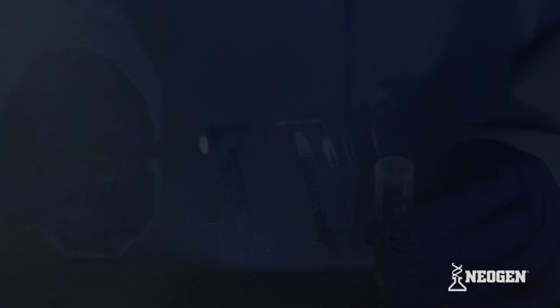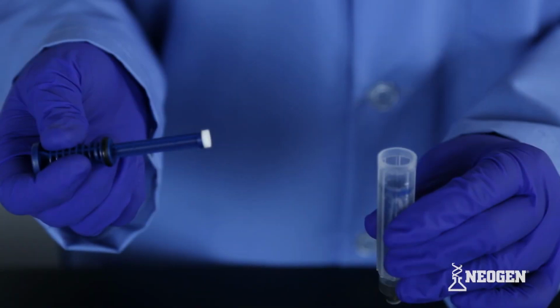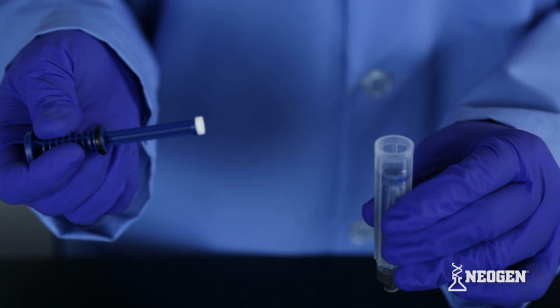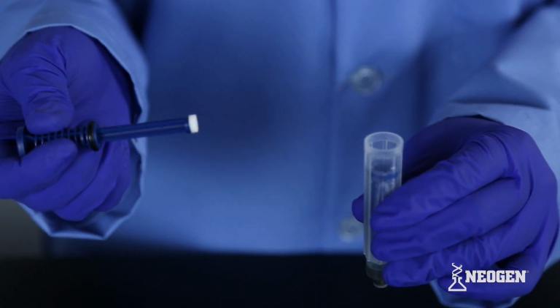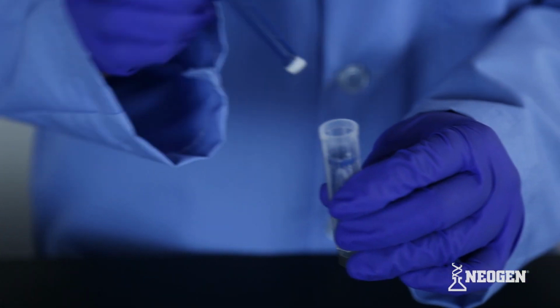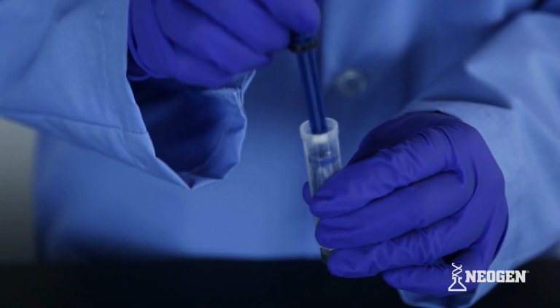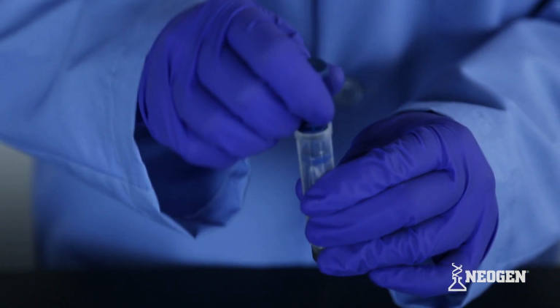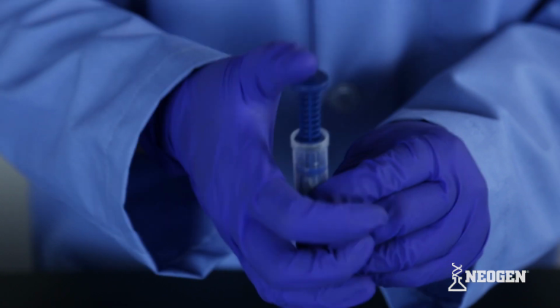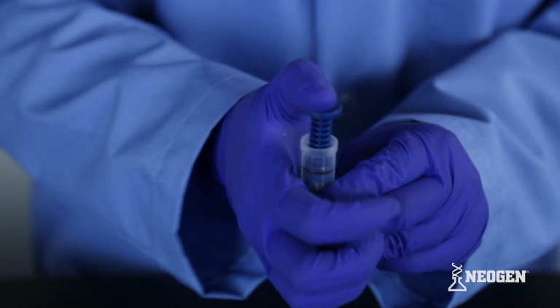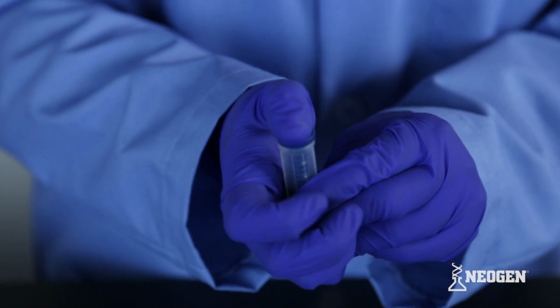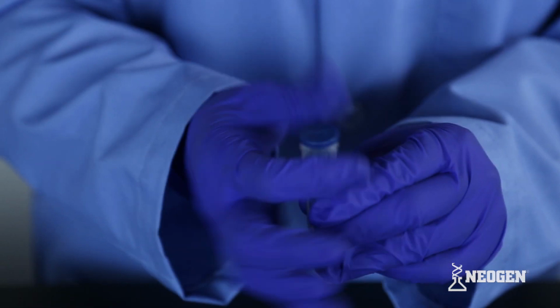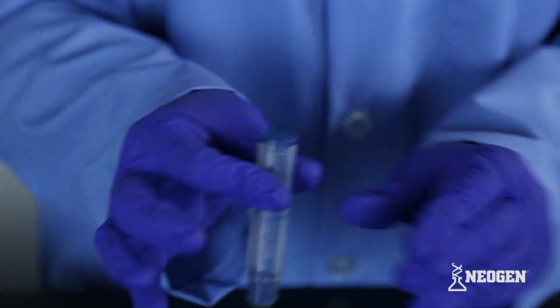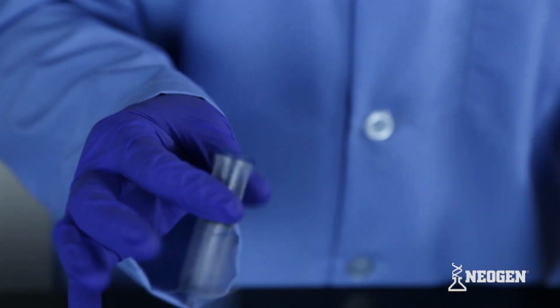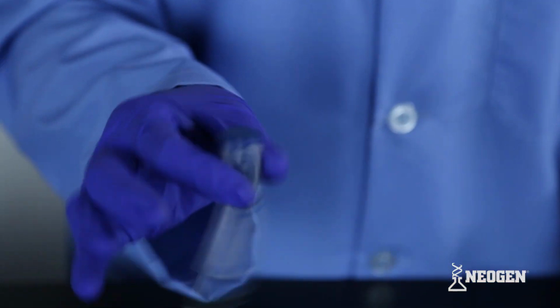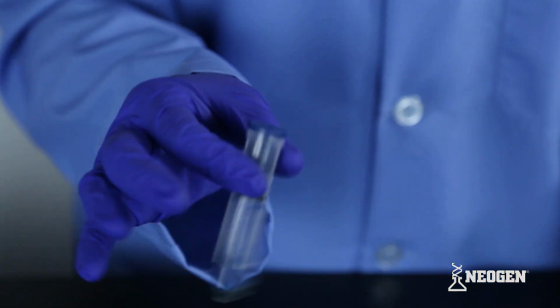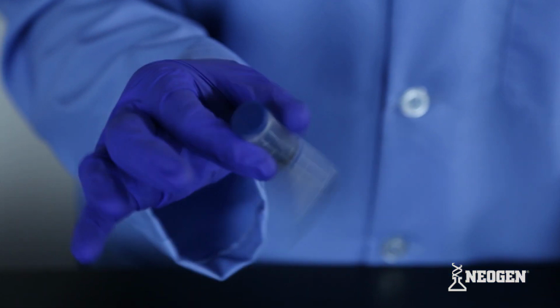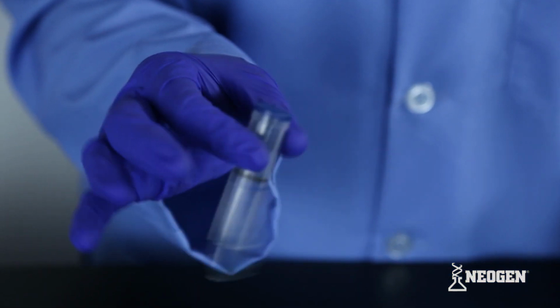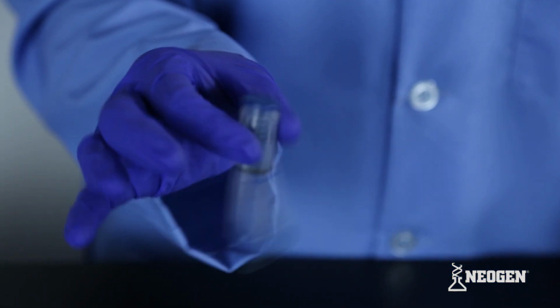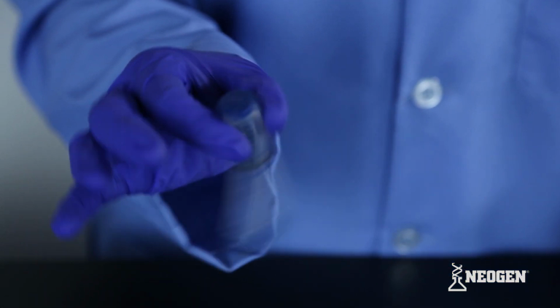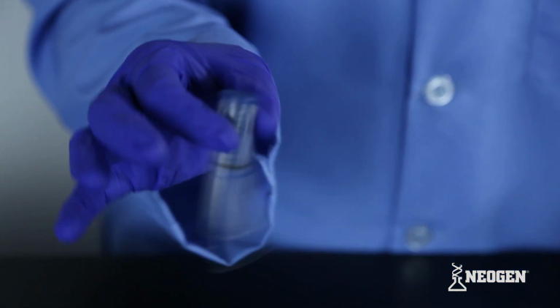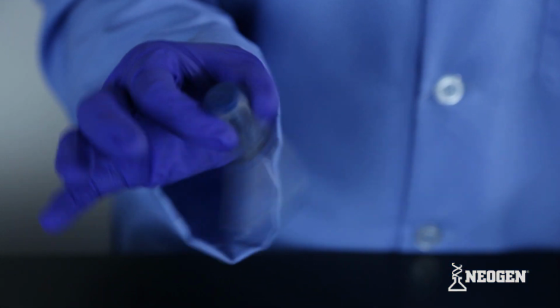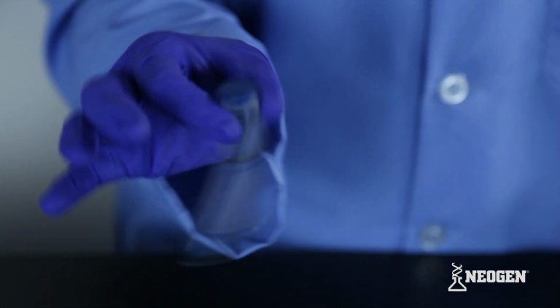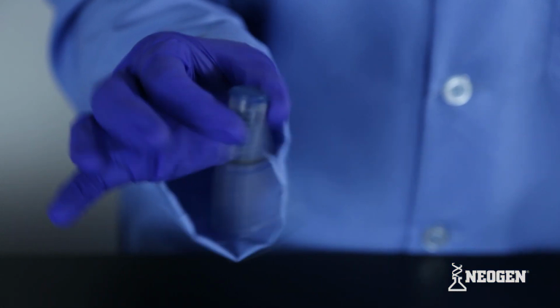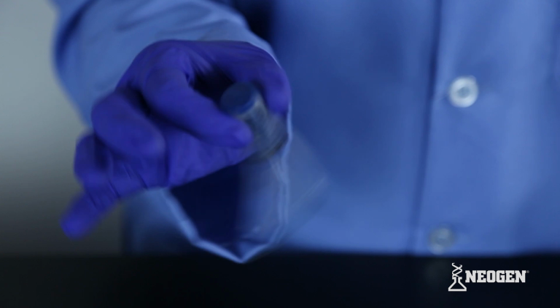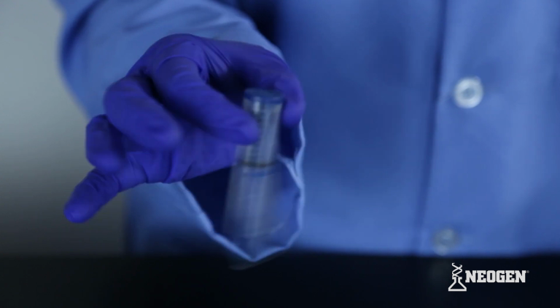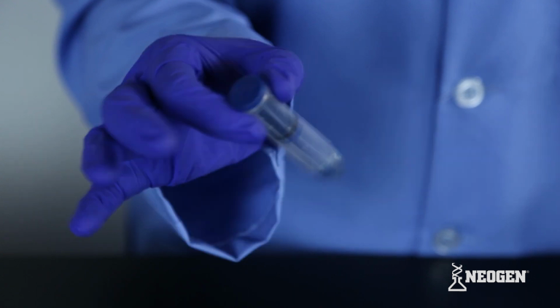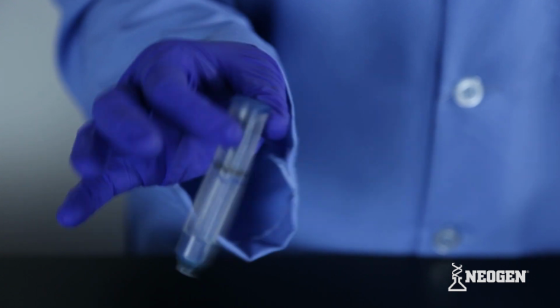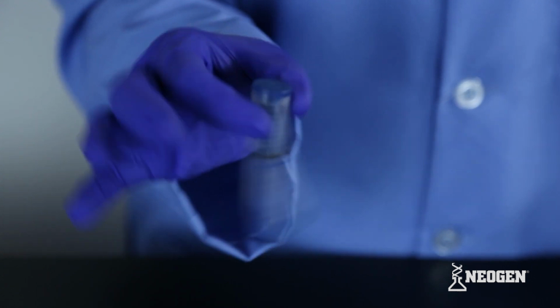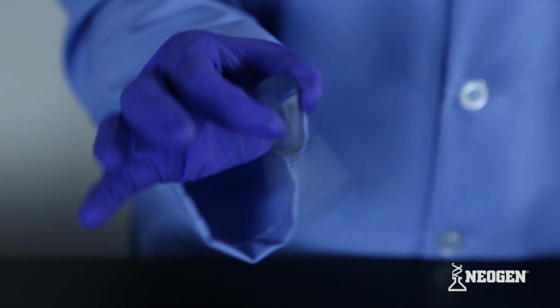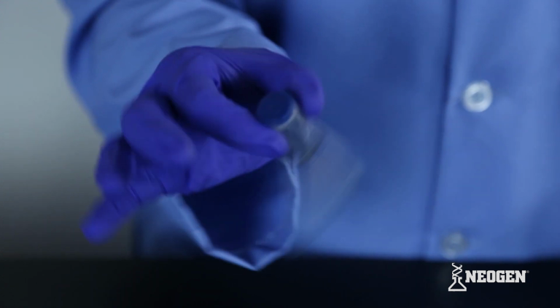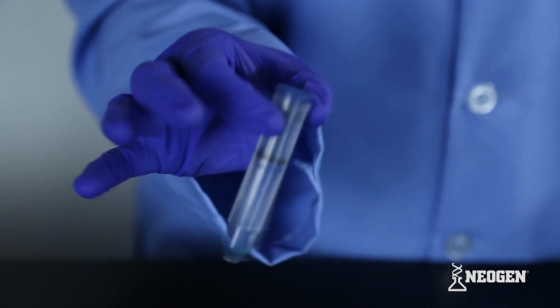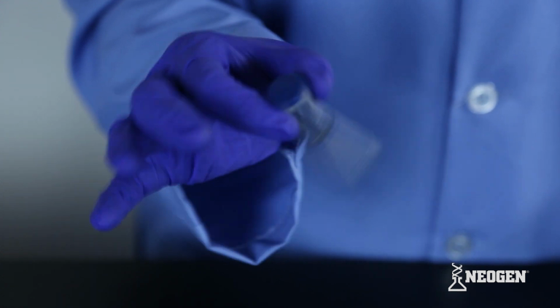After taking your sample, return the plunger portion to the sampling device. Activate by pressing it fully into the cartridge and shake the cartridge side to side for 10 seconds.